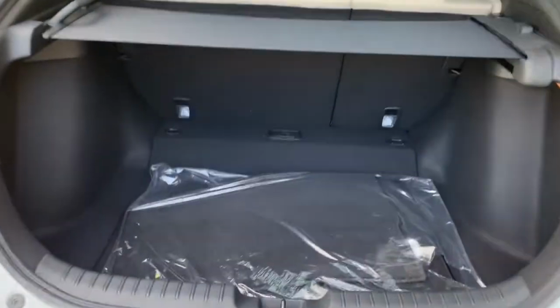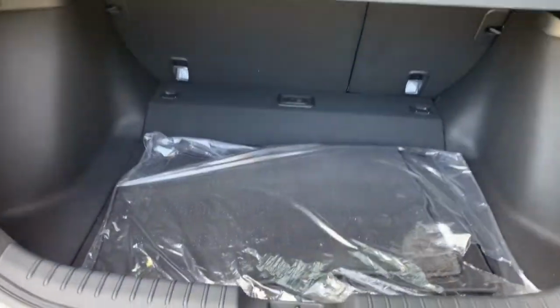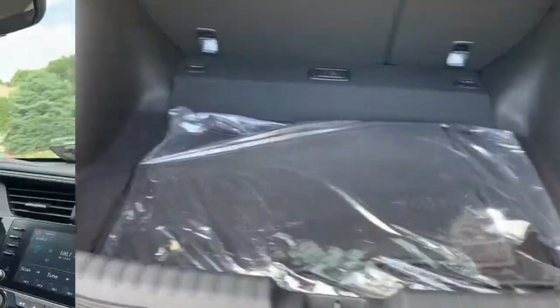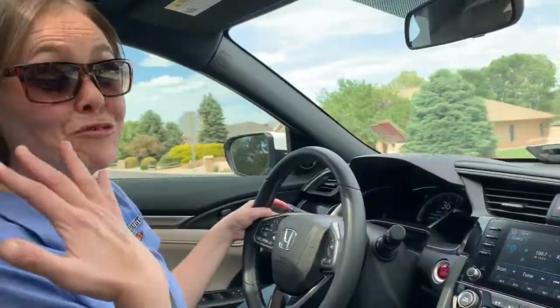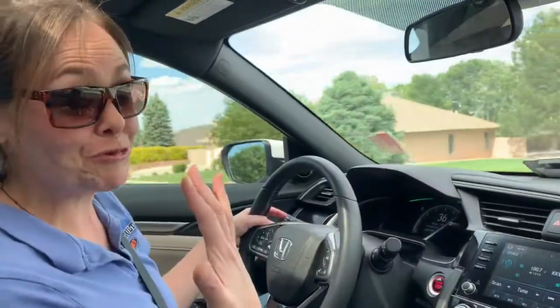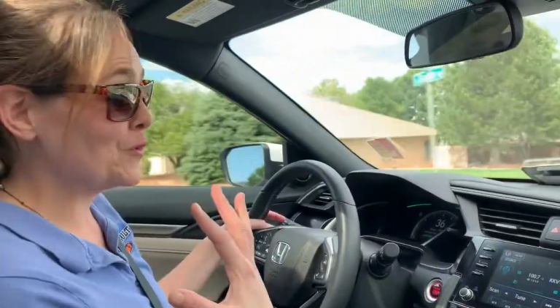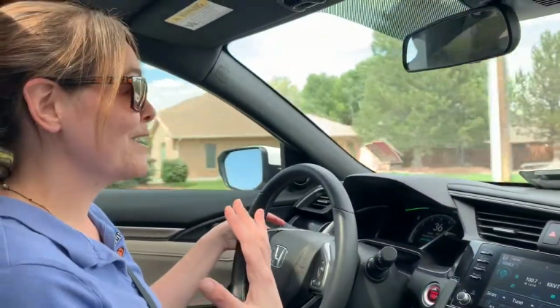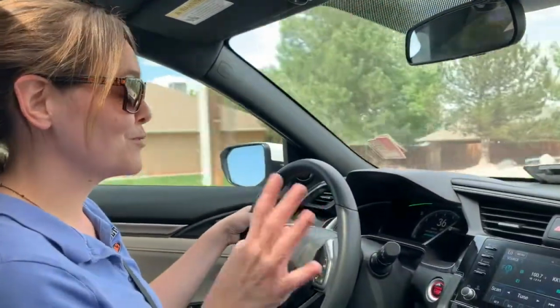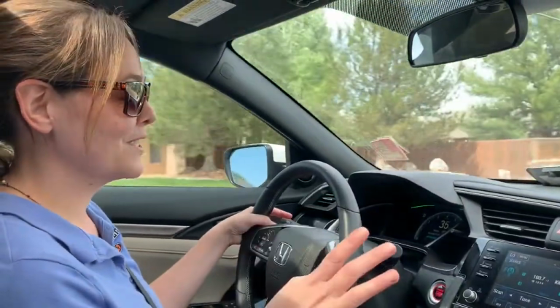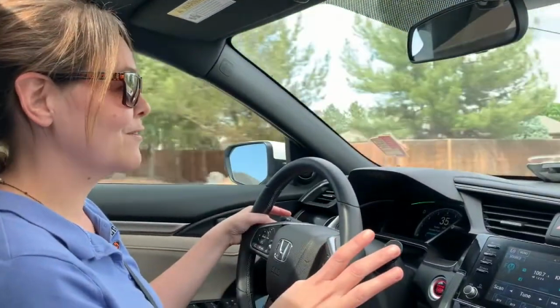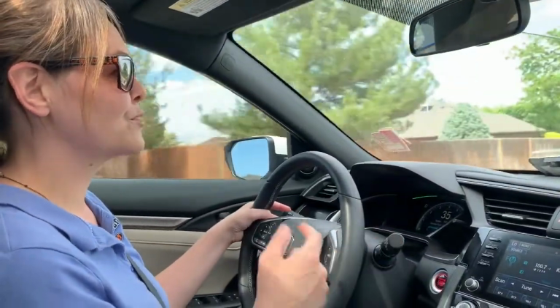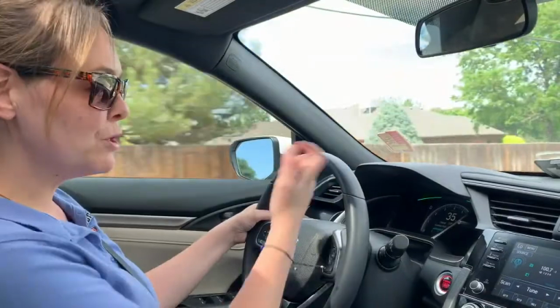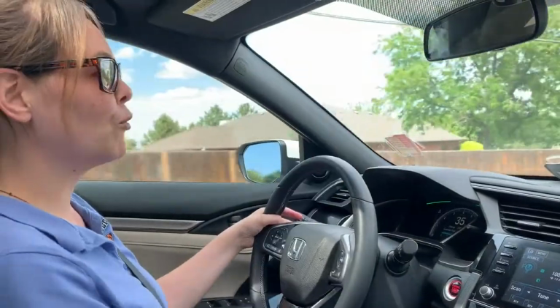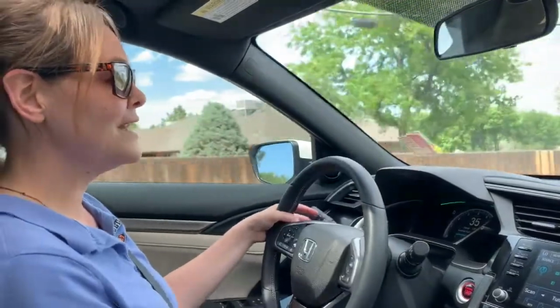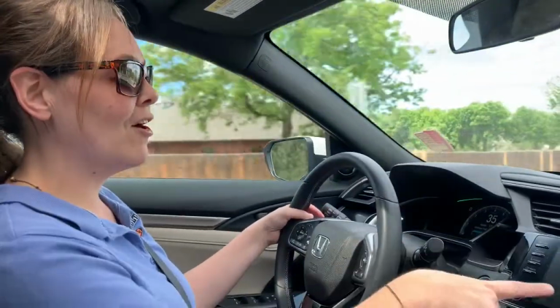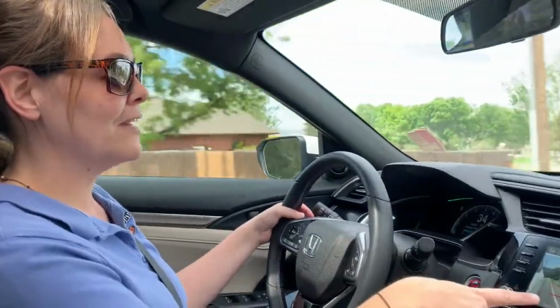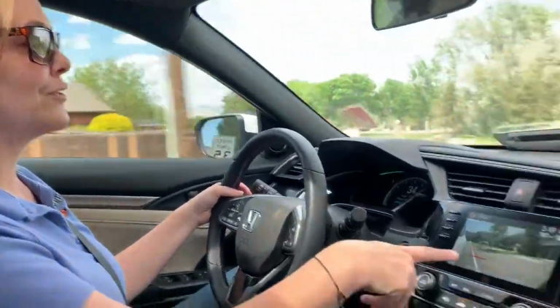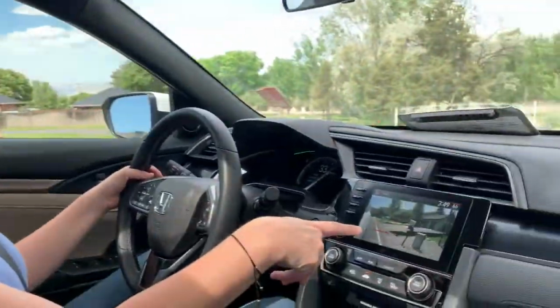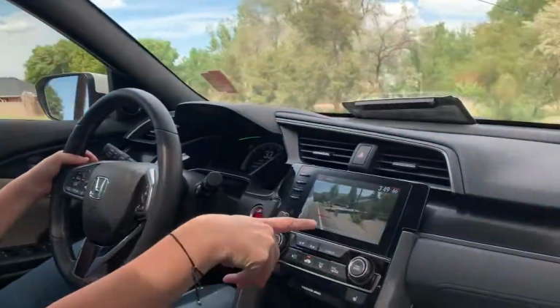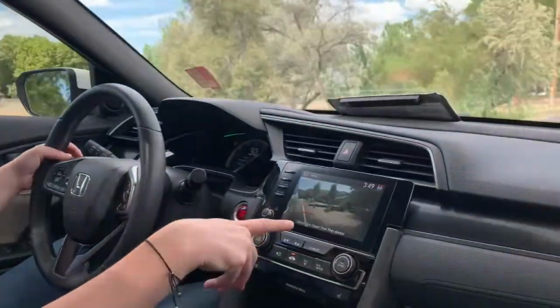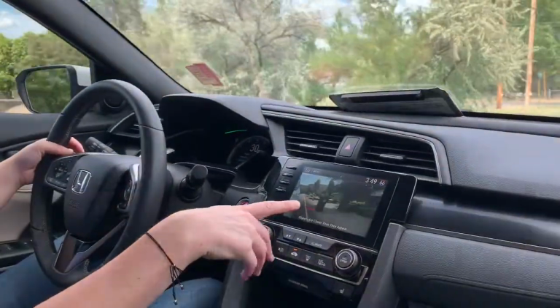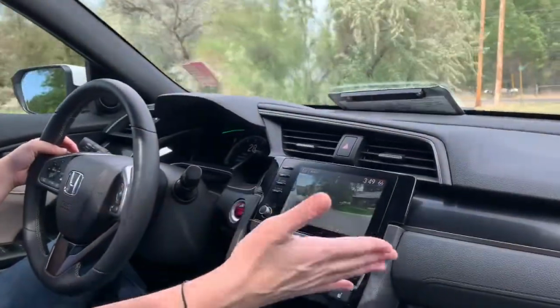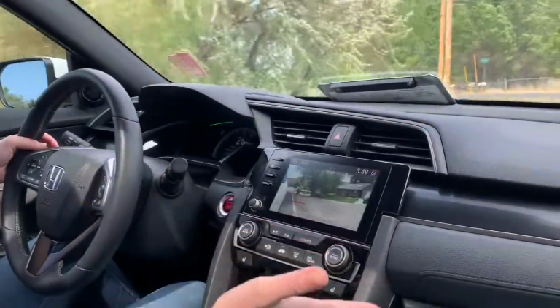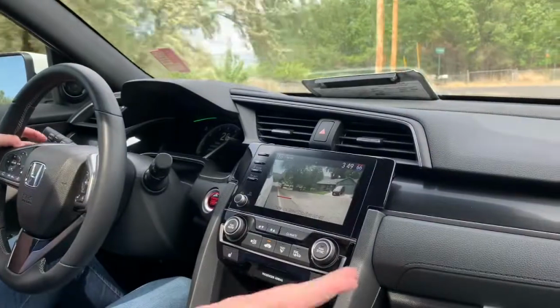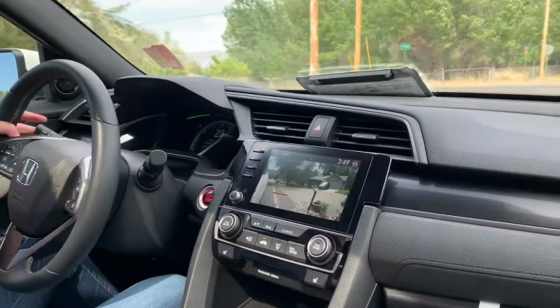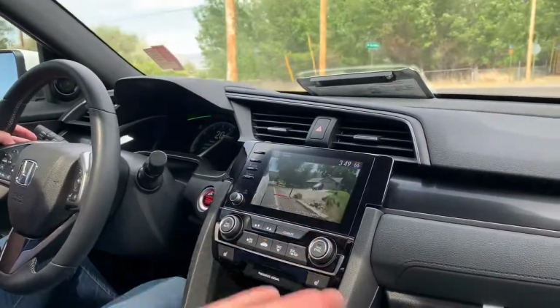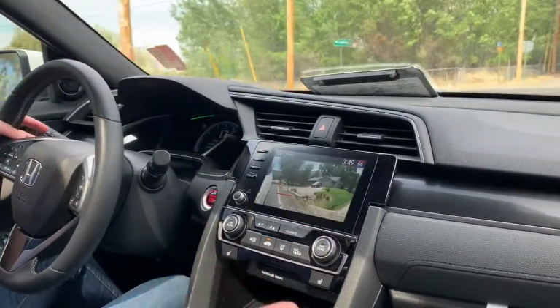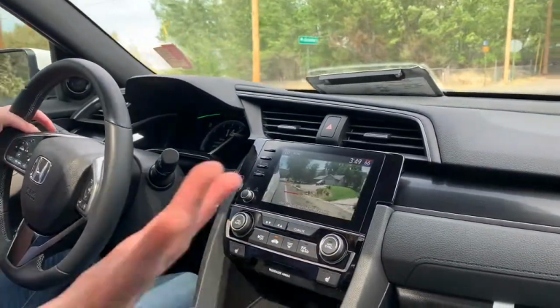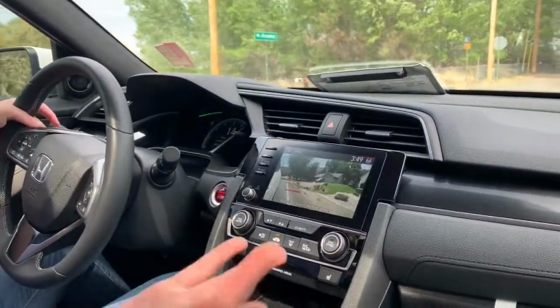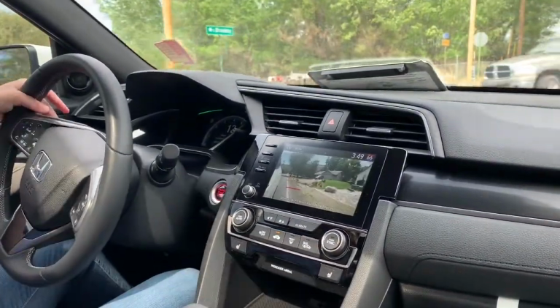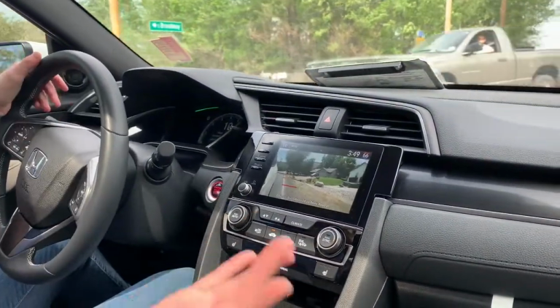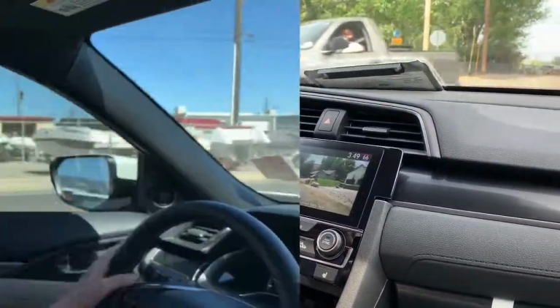Another really cool thing about the 2020 Honda Civic: when you're trying to go right, it automatically turns on a camera and tells you what's on that side. Safety is very important.